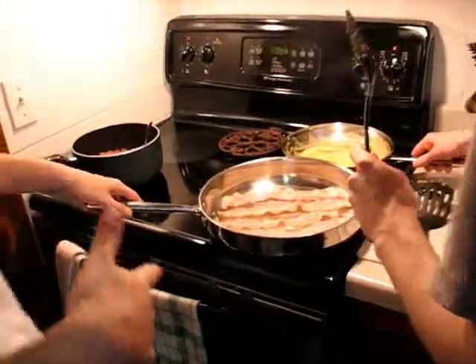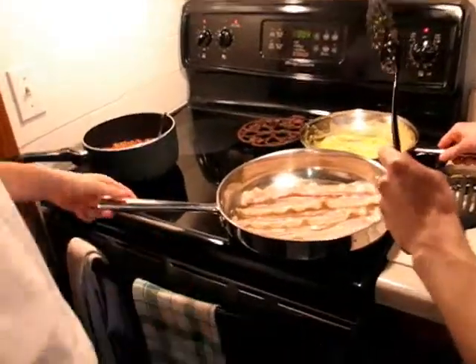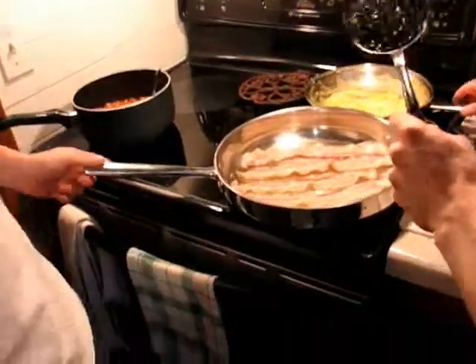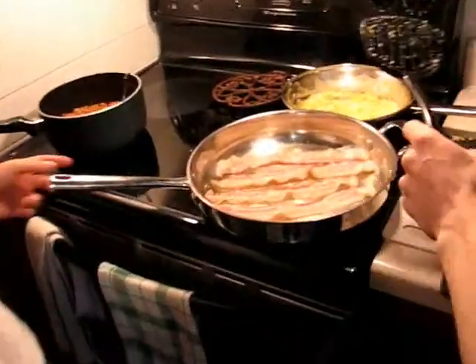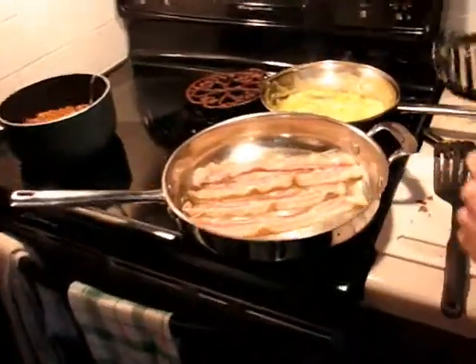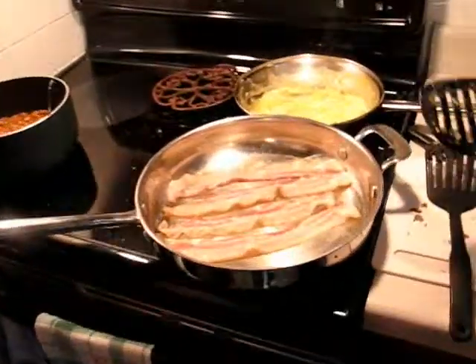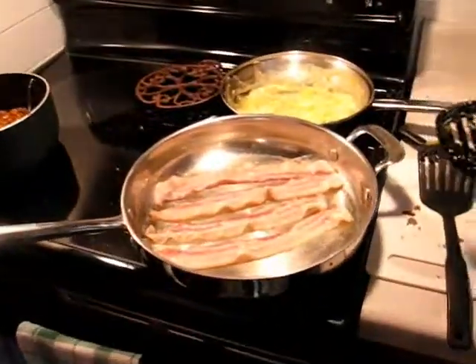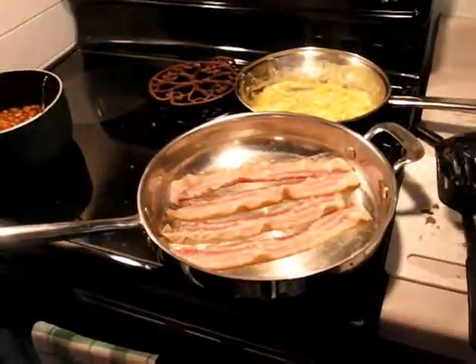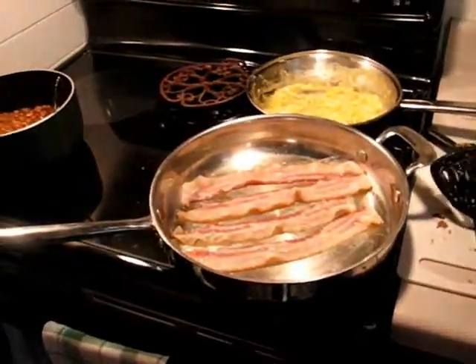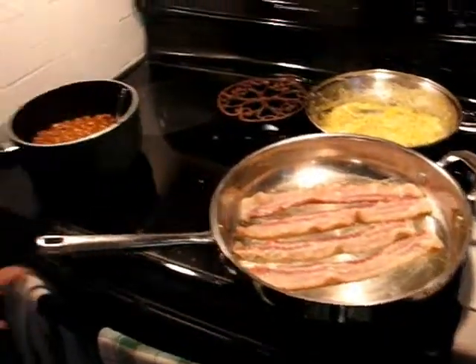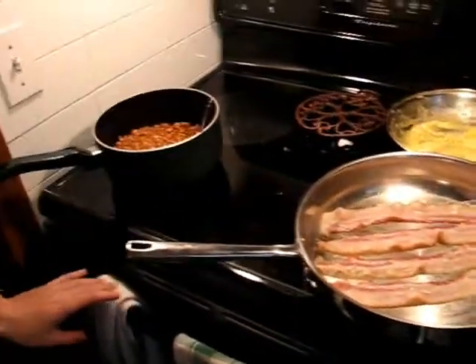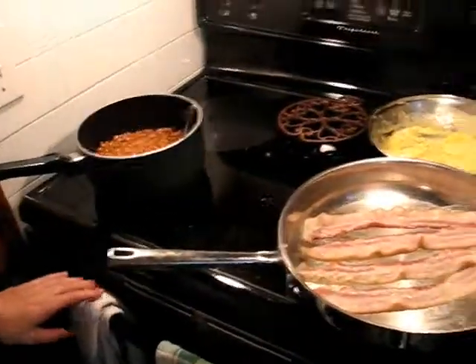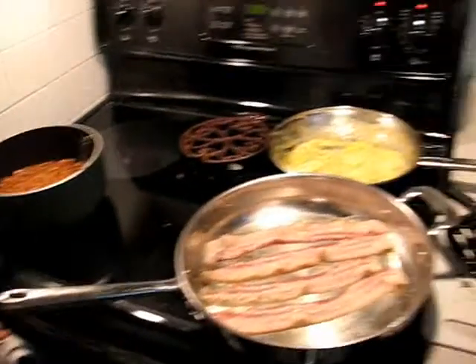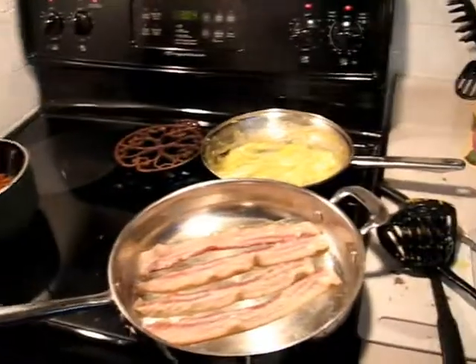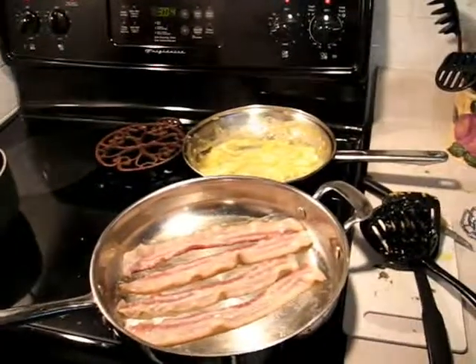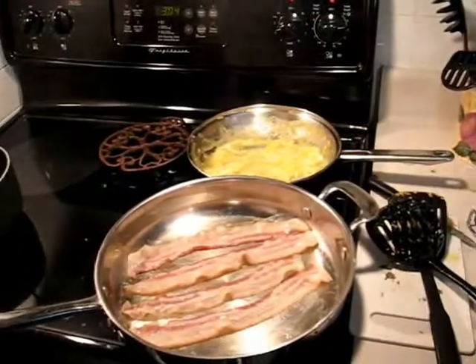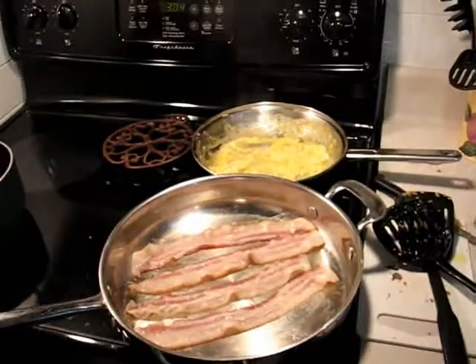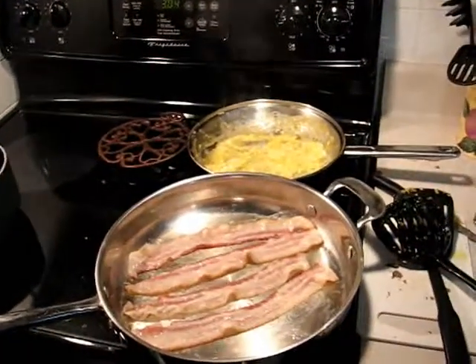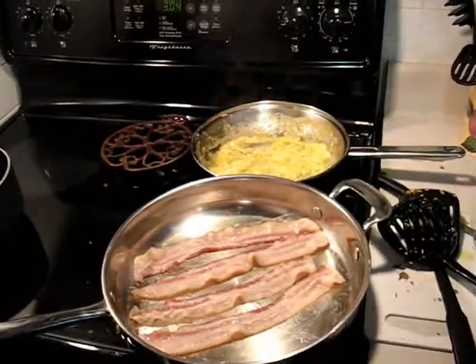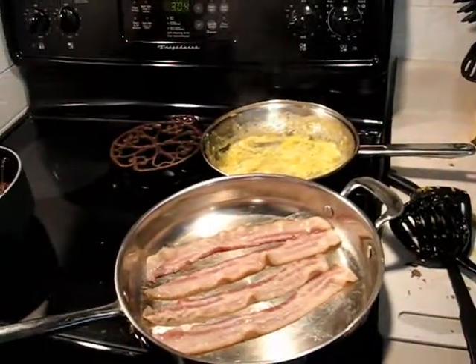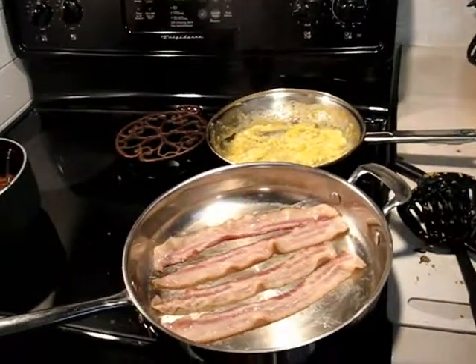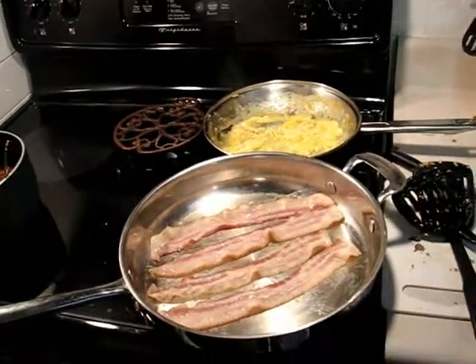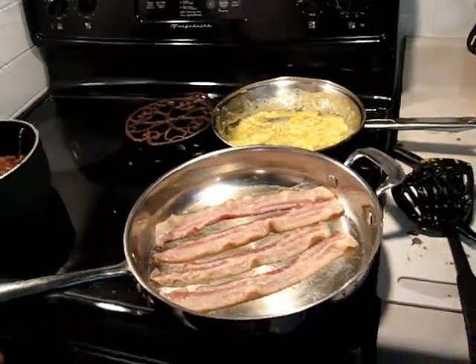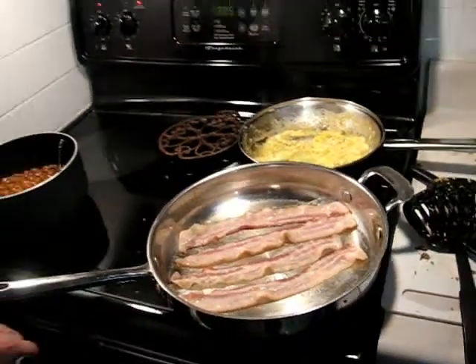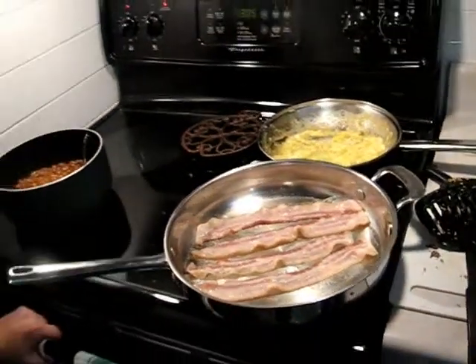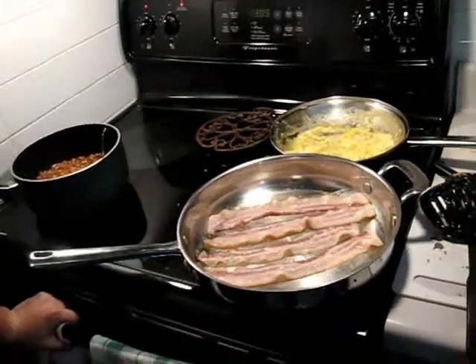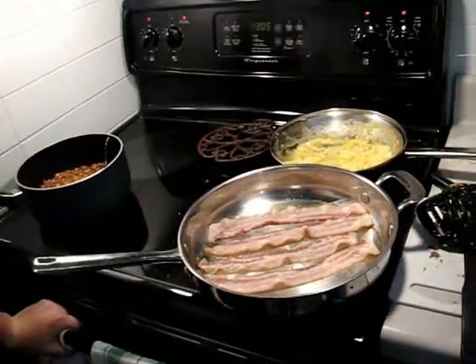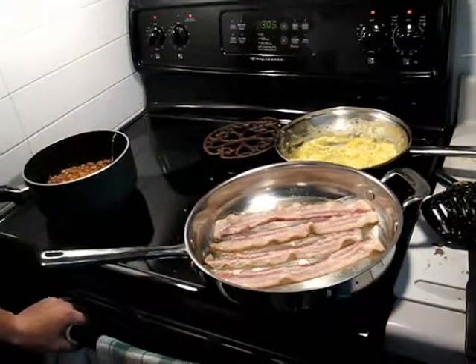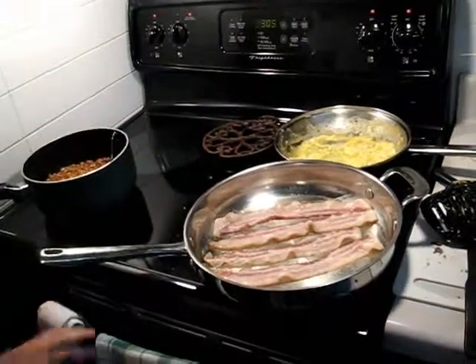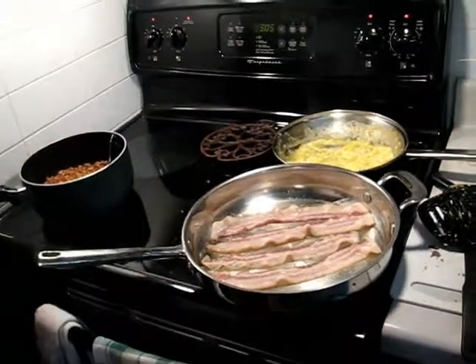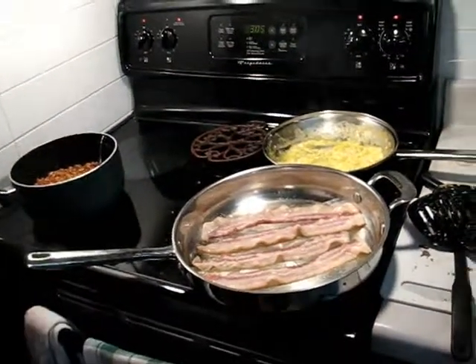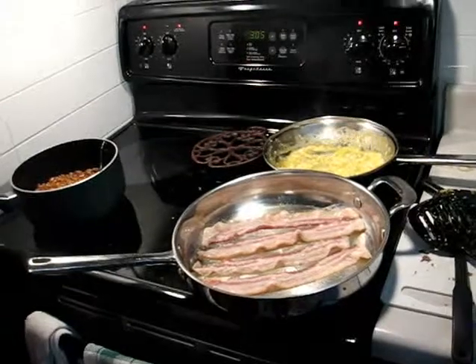Bacon. I've already showed you the bacon. And the beans. And the eggs. And the pitas. And the stir fry. You need more butter. Damn right we need more butter.